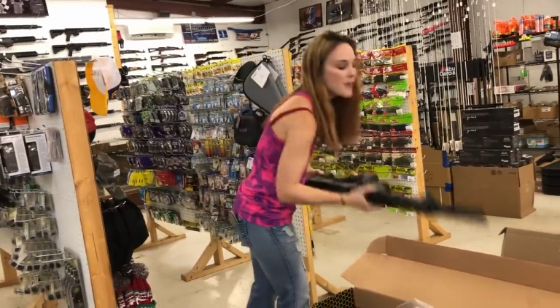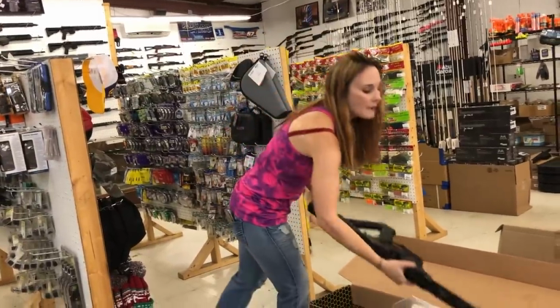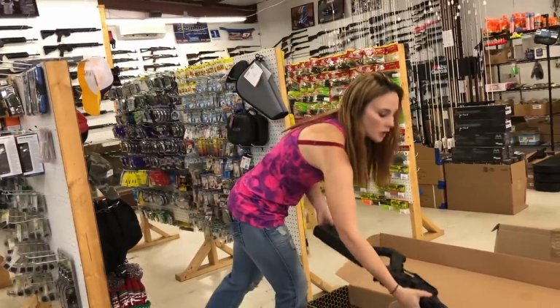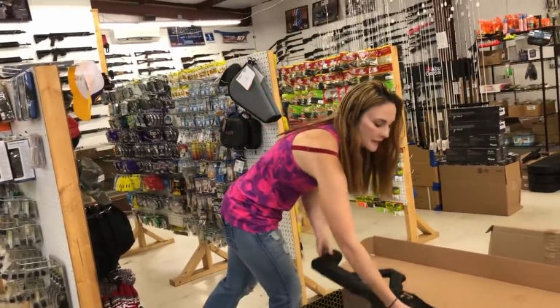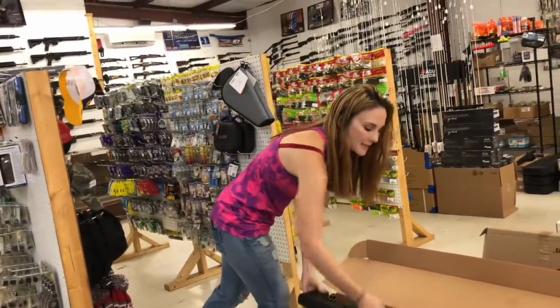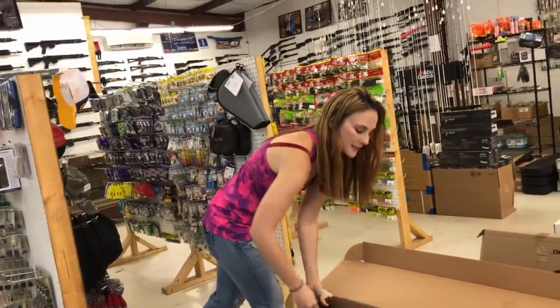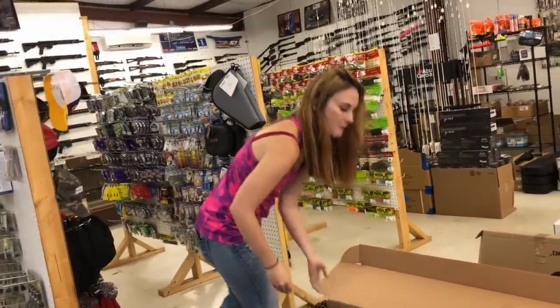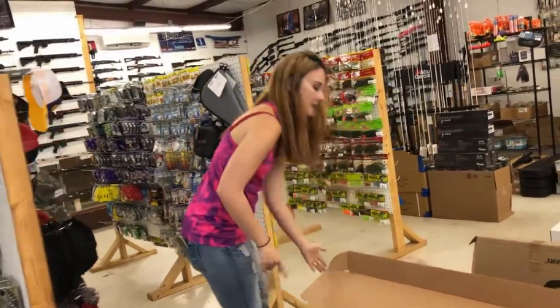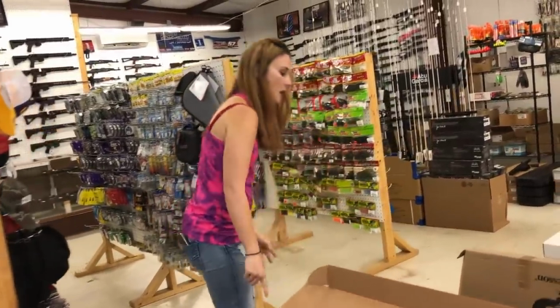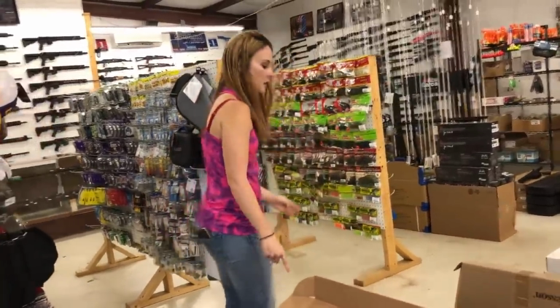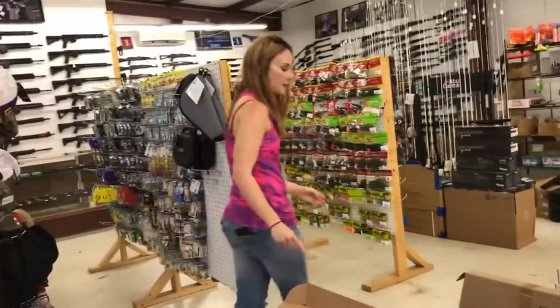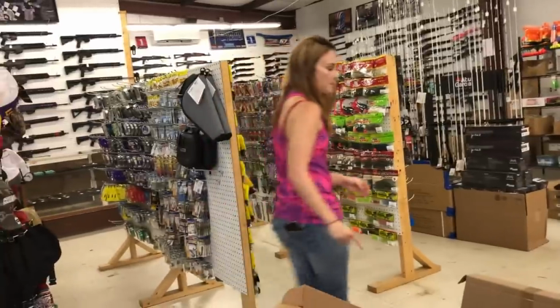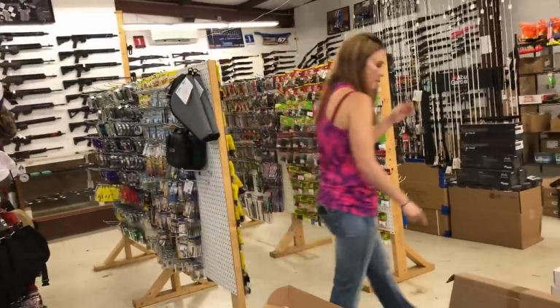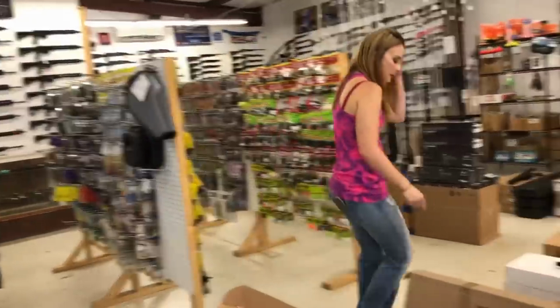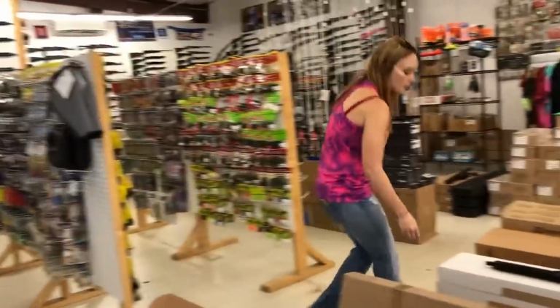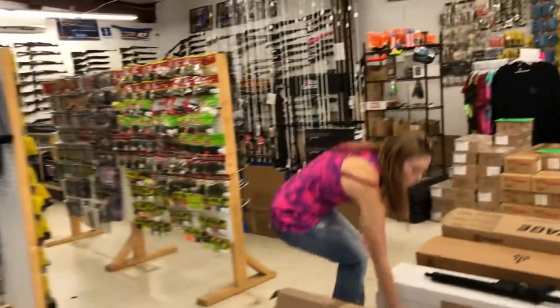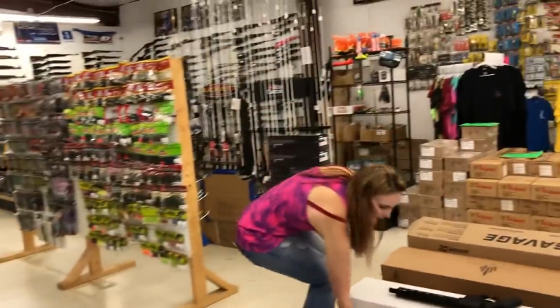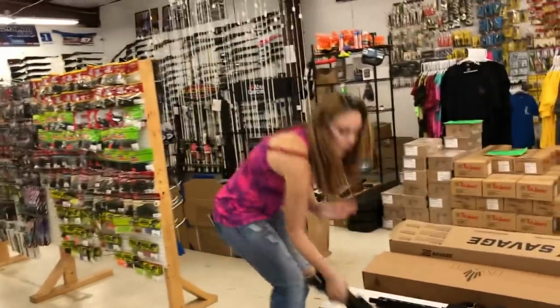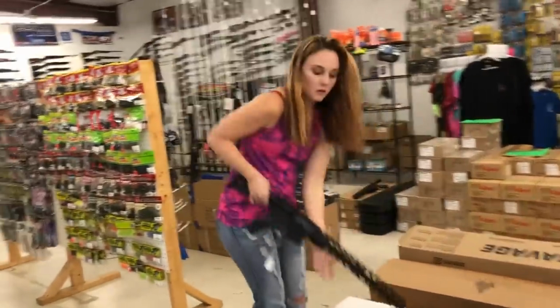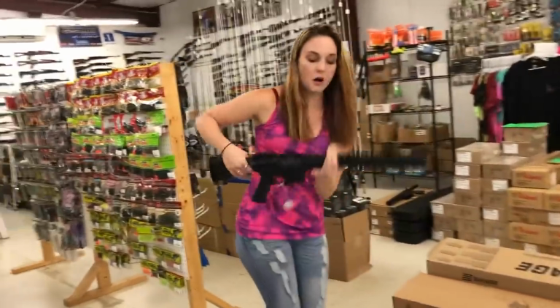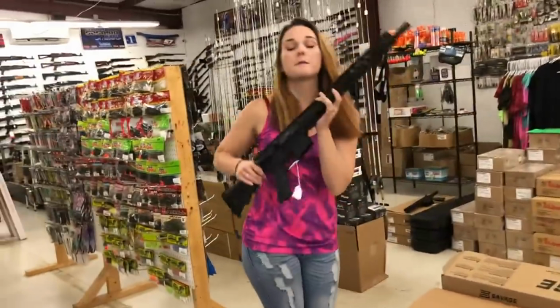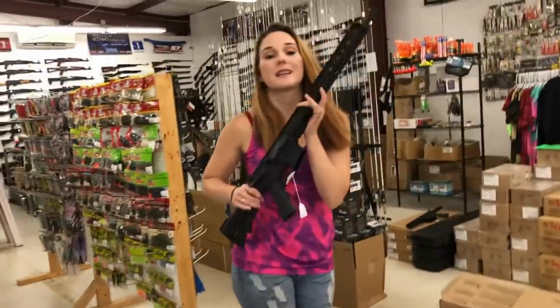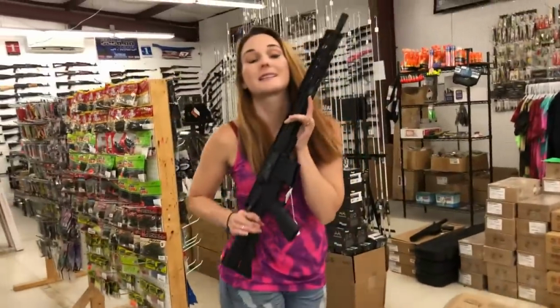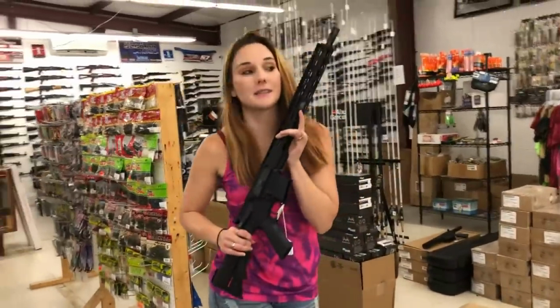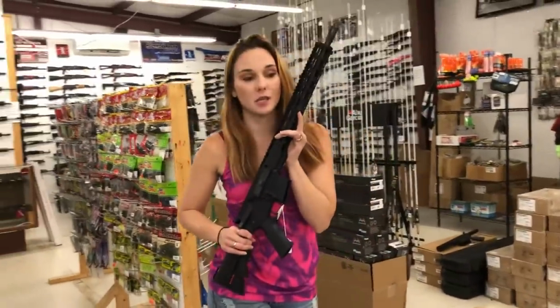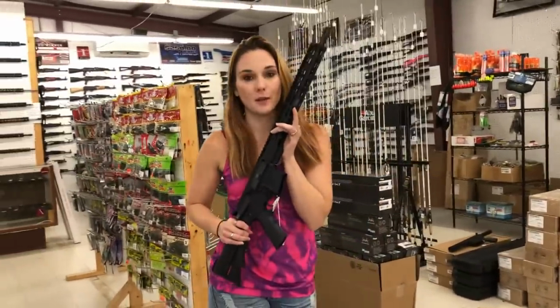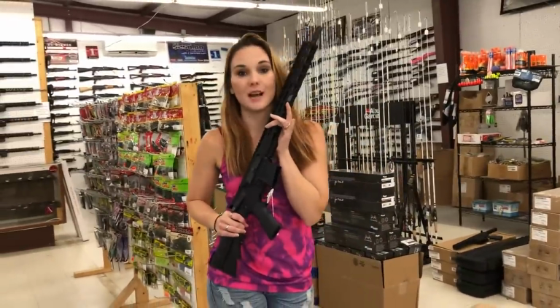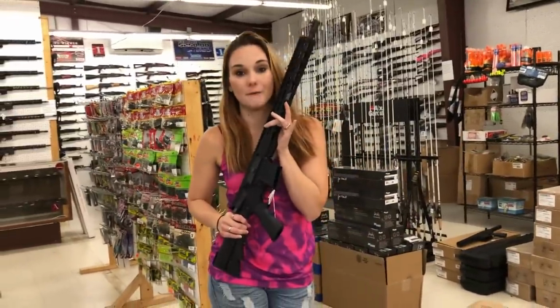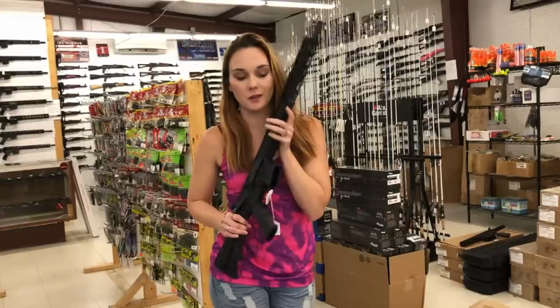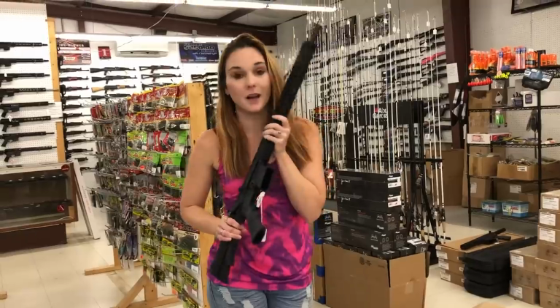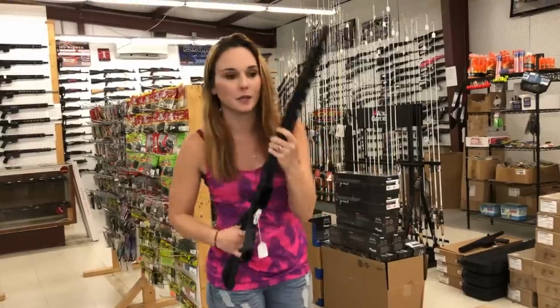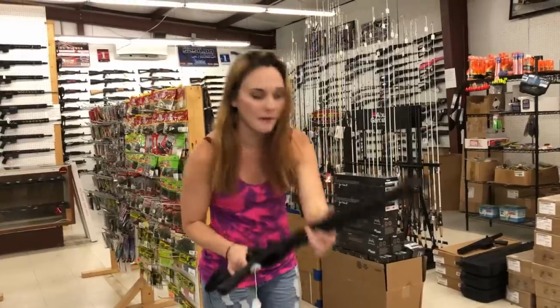Rock Island R80s are in stock — they're going to be $560. I've got drums and extended mags in stock for those. Radical RF-15 7.62x39 rifles are in stock, going to be $500.